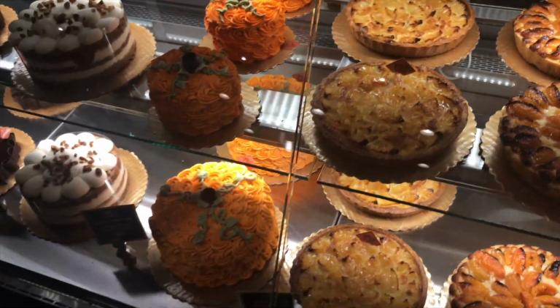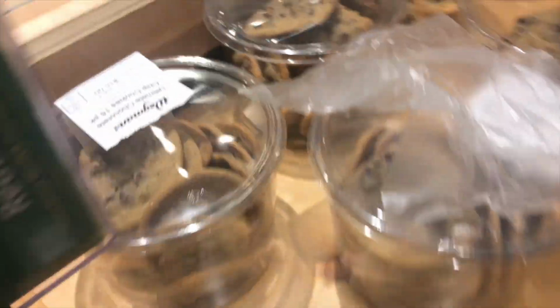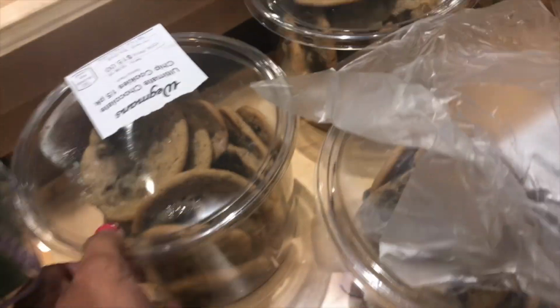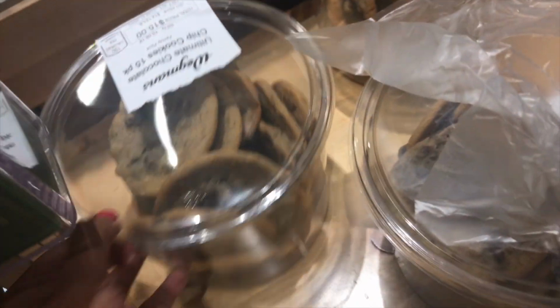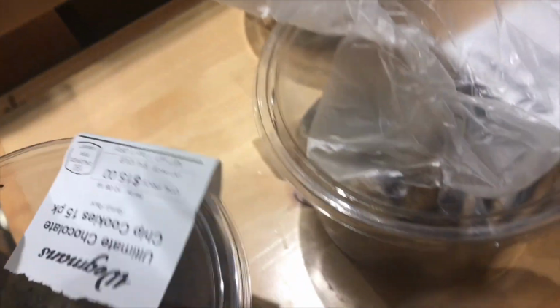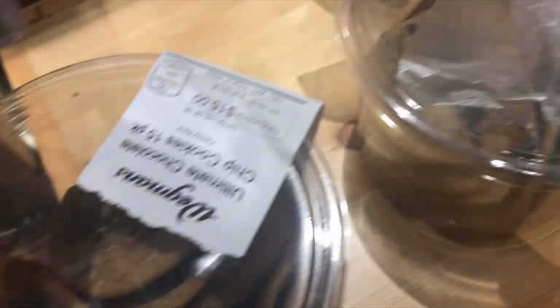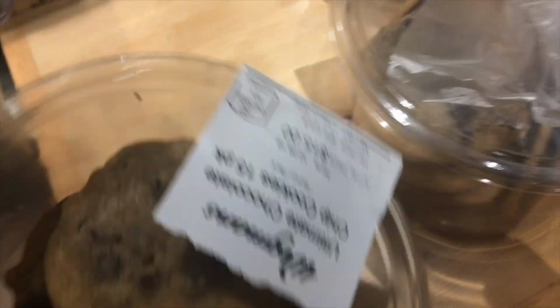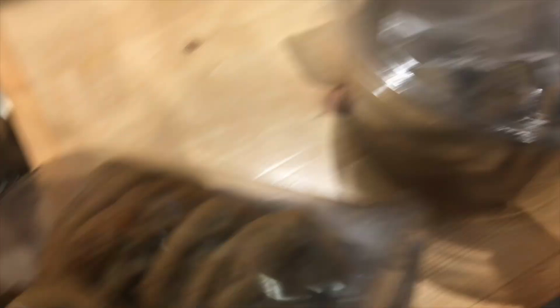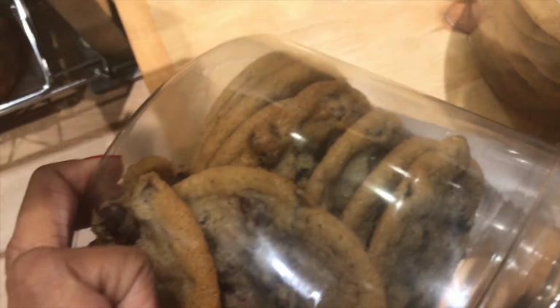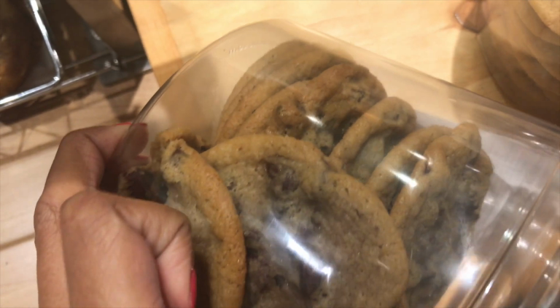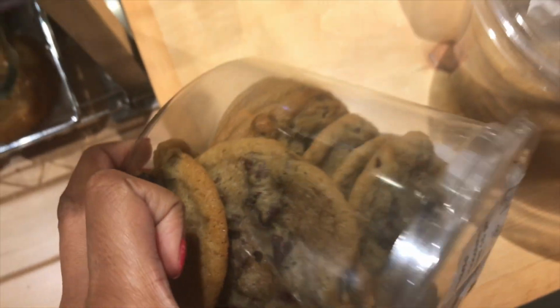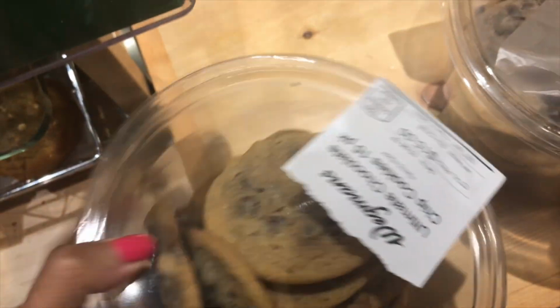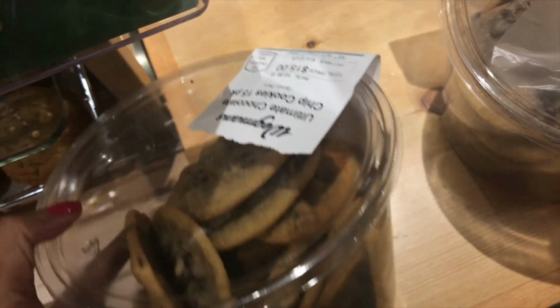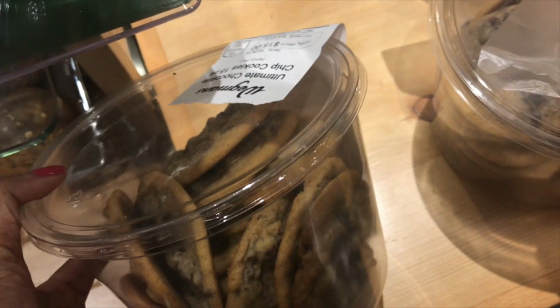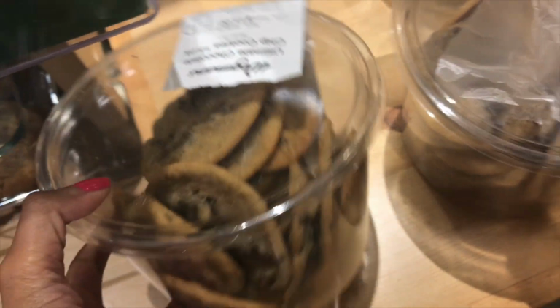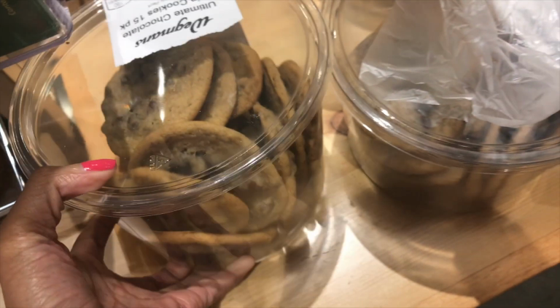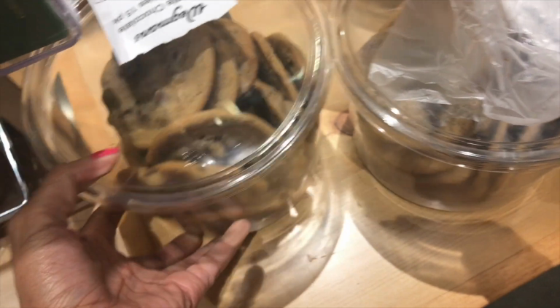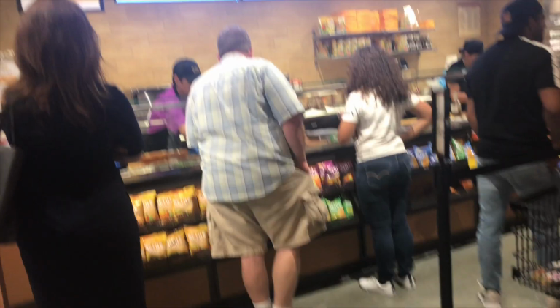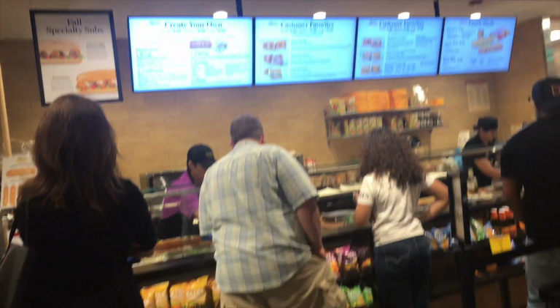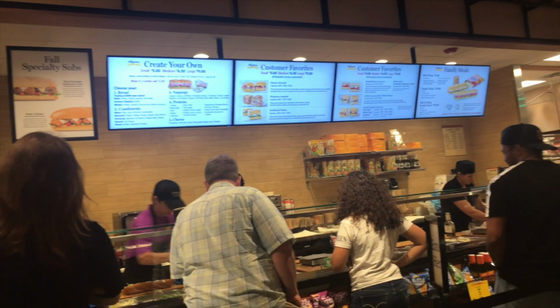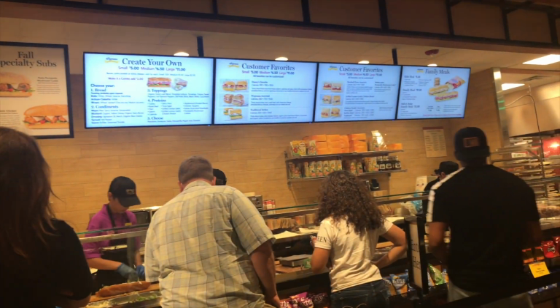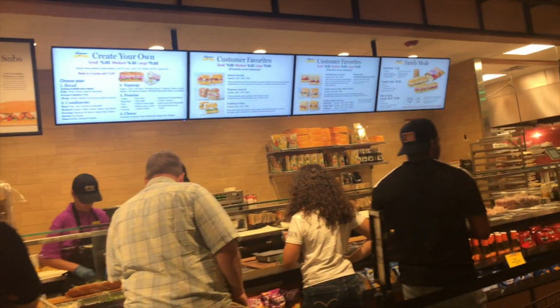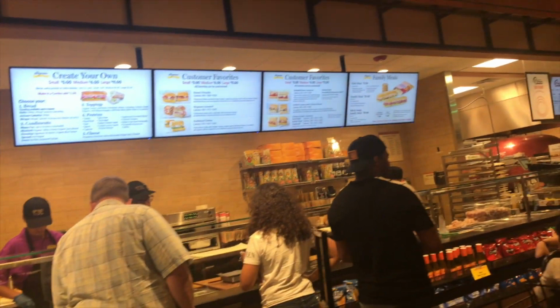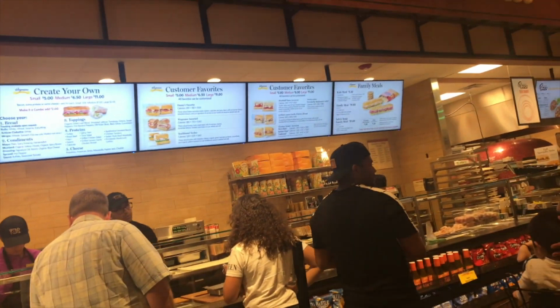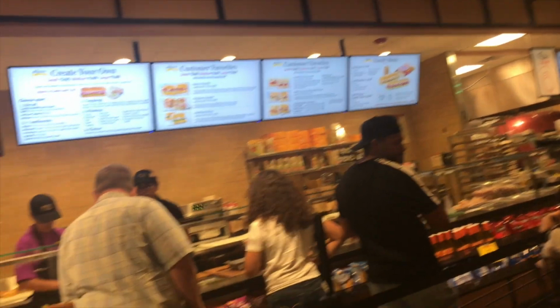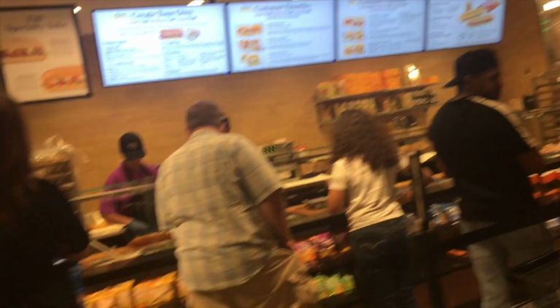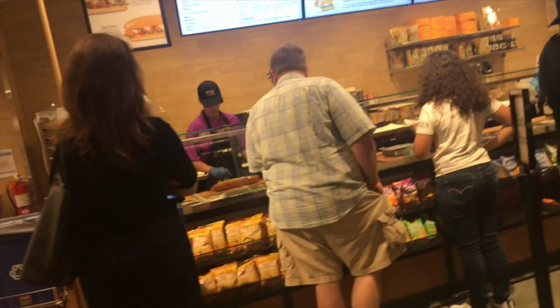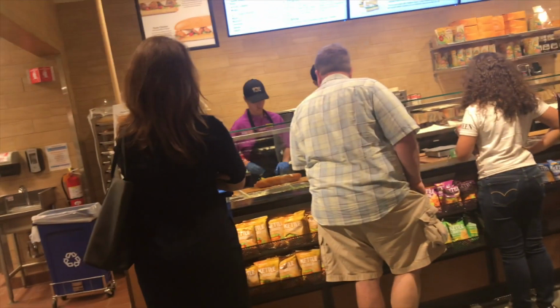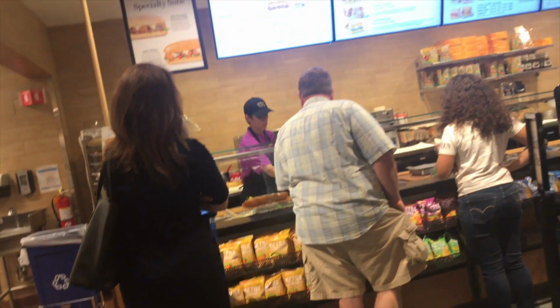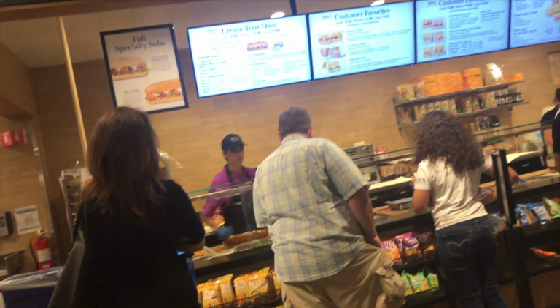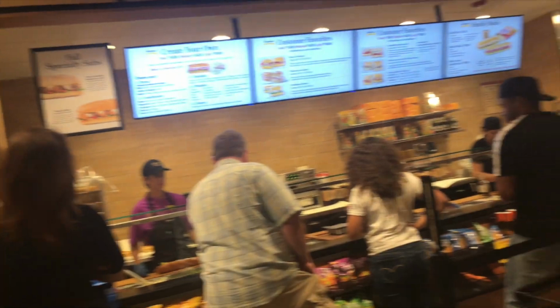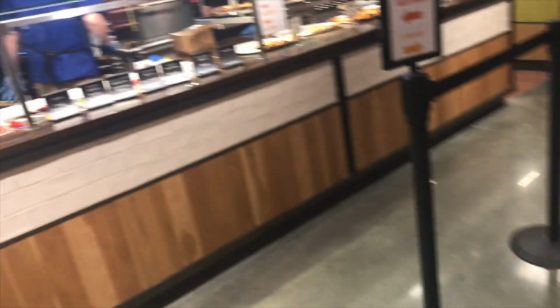Look at these cookies — they look so freaking soft. You can tell a soft cookie just by looking at them. They have a create-your-own sandwich station. That looks good.